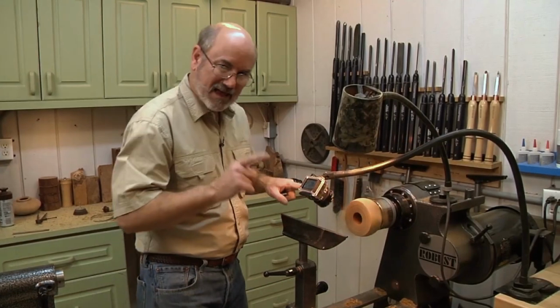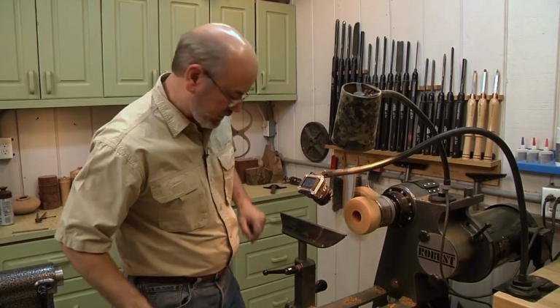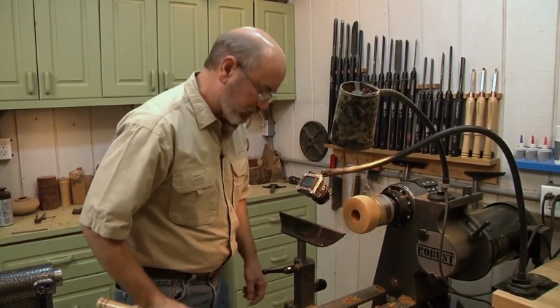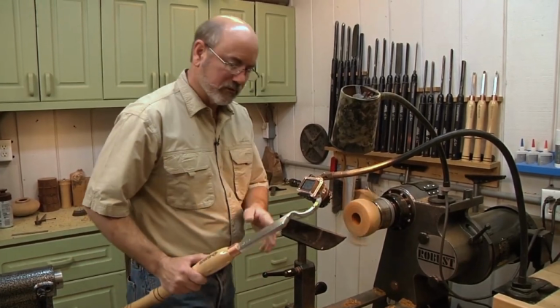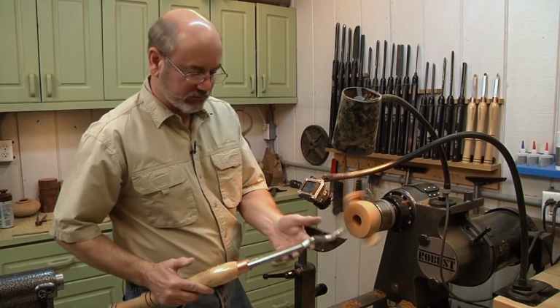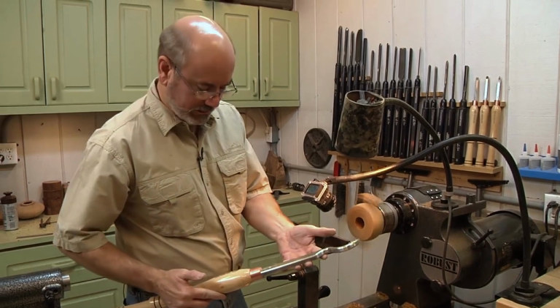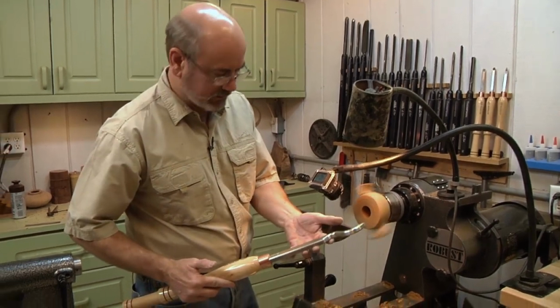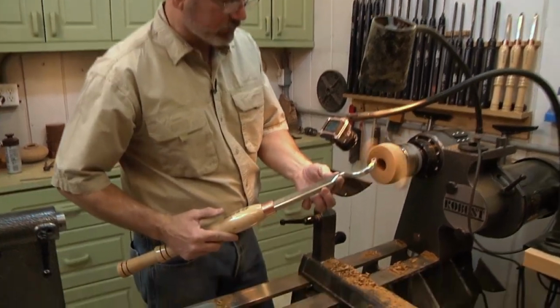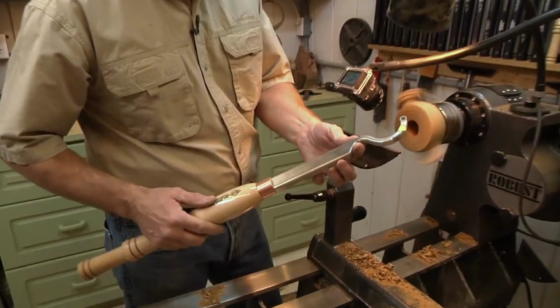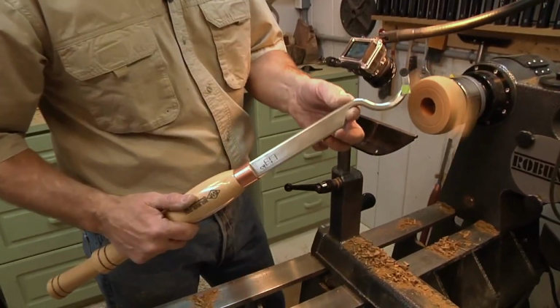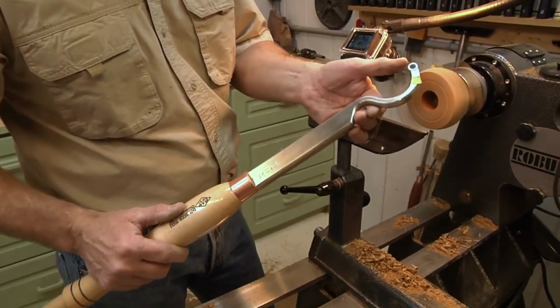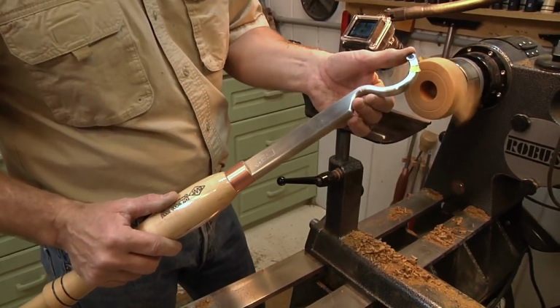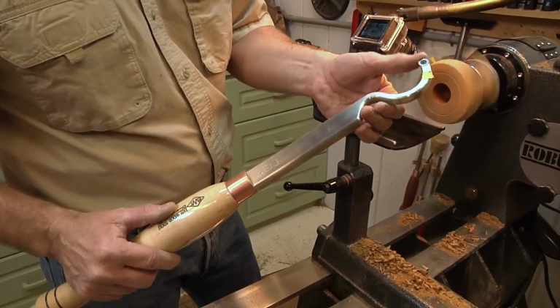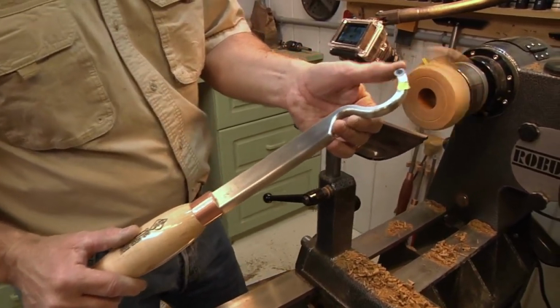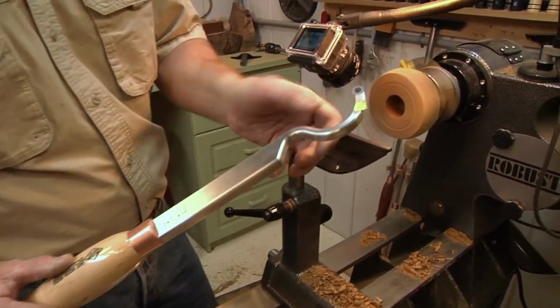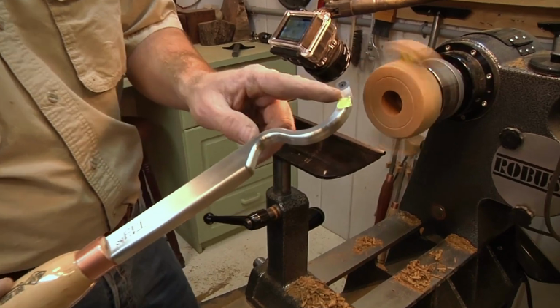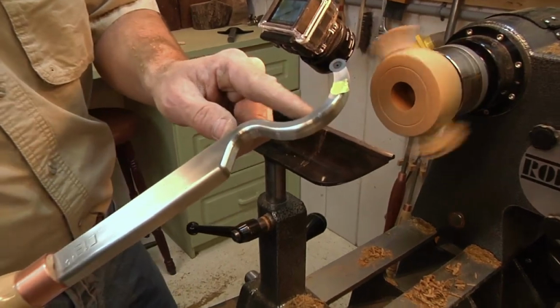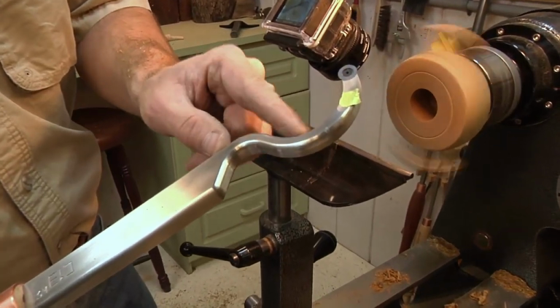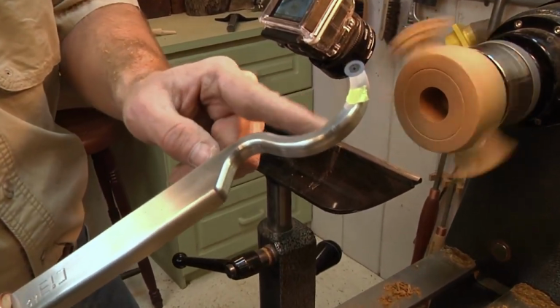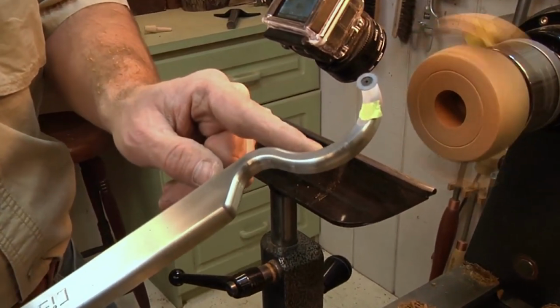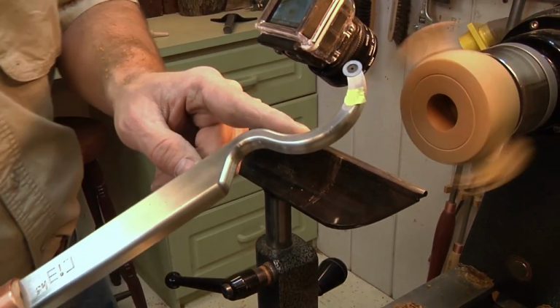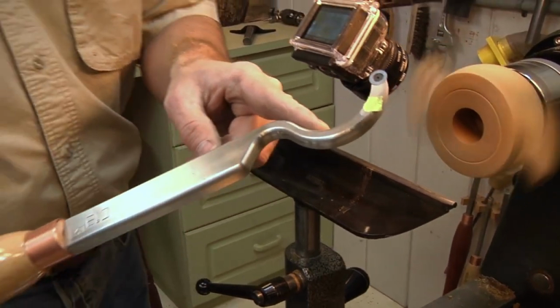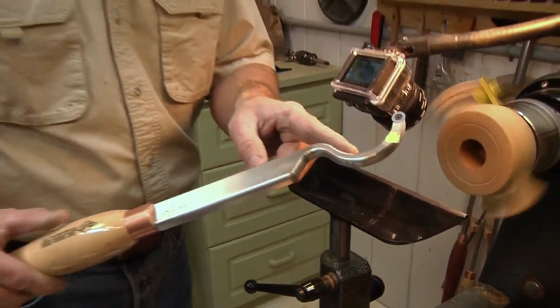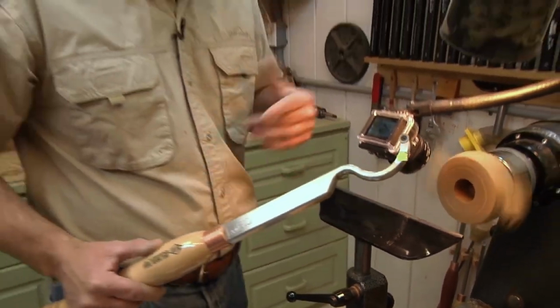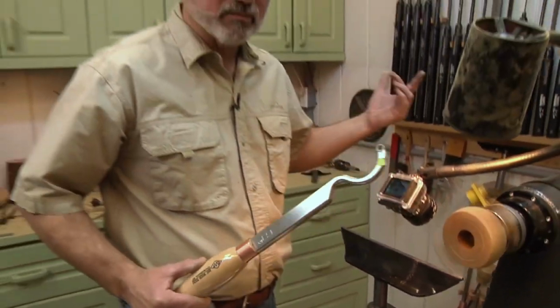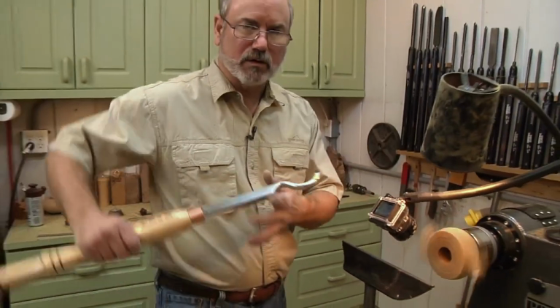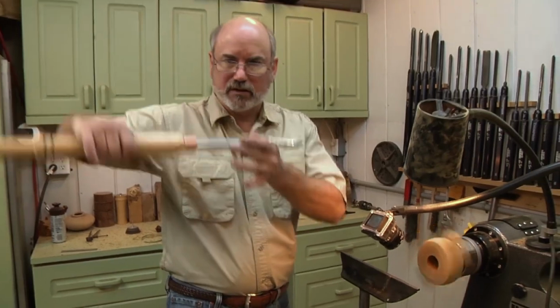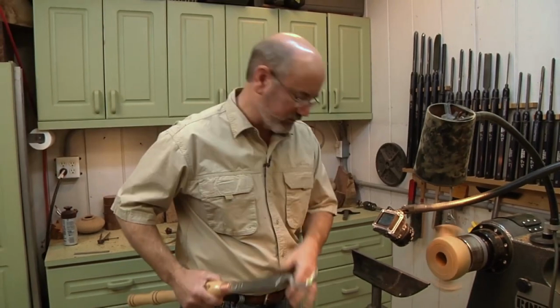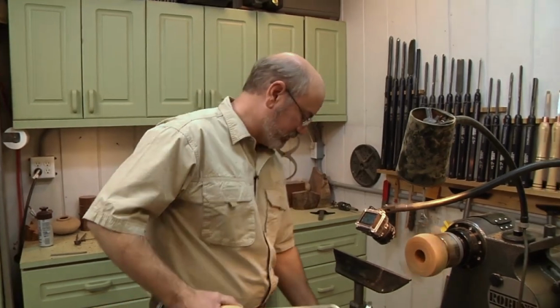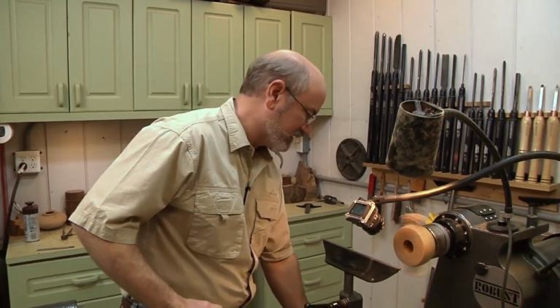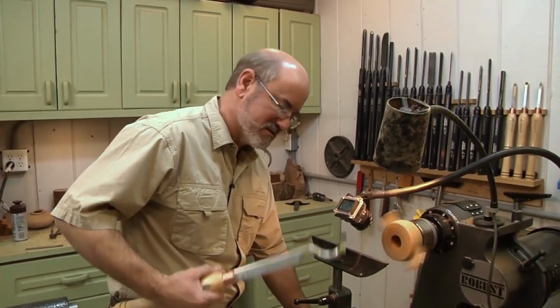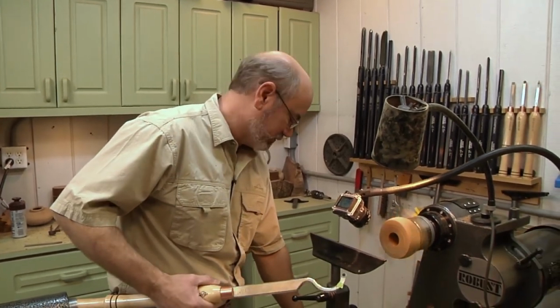Now we're ready for Halloween. I'm going to use this swan neck that Easy Wood Tools makes, which is really pretty cool. It's got a carbide tip on here and this neck allows me to get inside. If you're doing something really deep and big, you'd want one of those big hollowing systems, but for something like this, this is perfect.